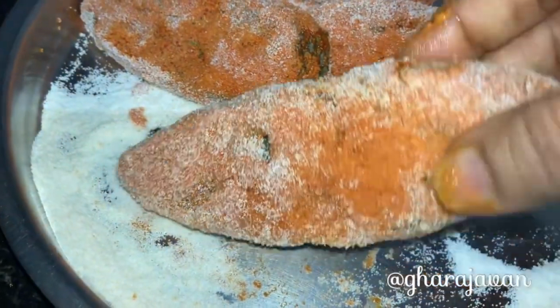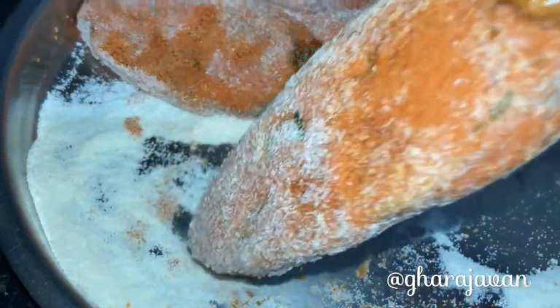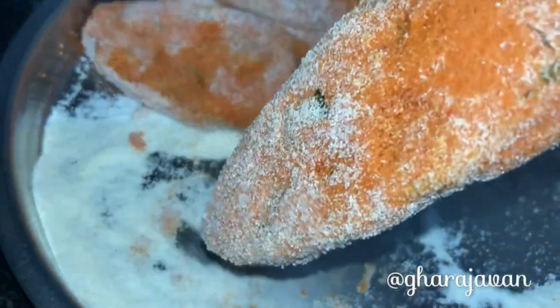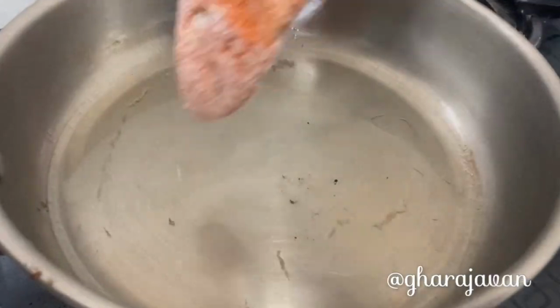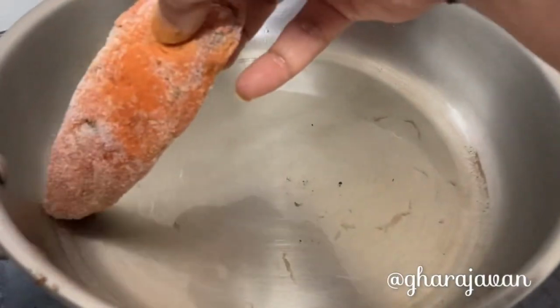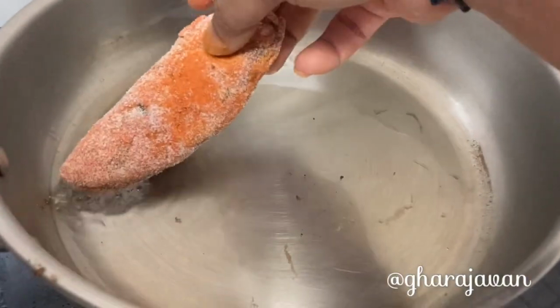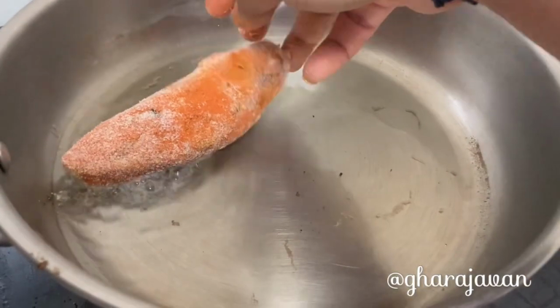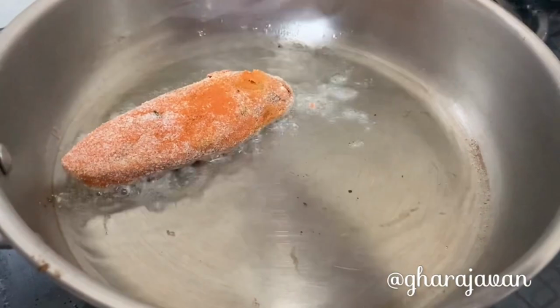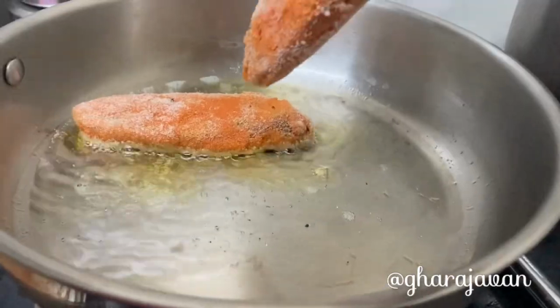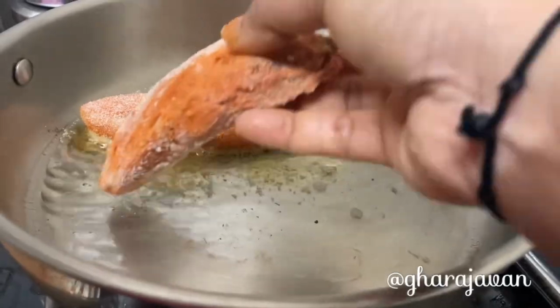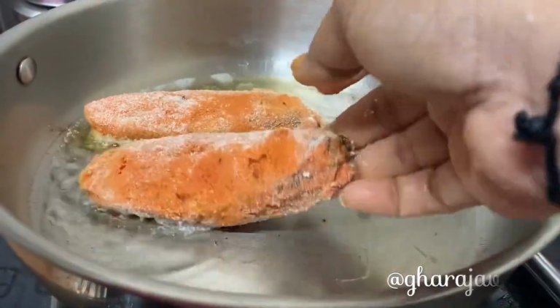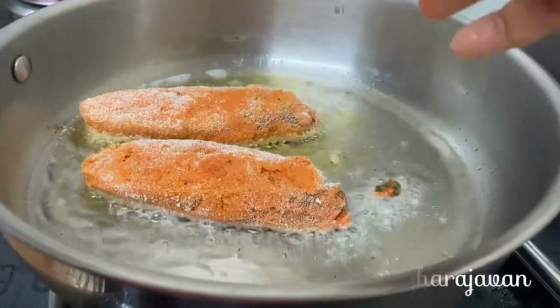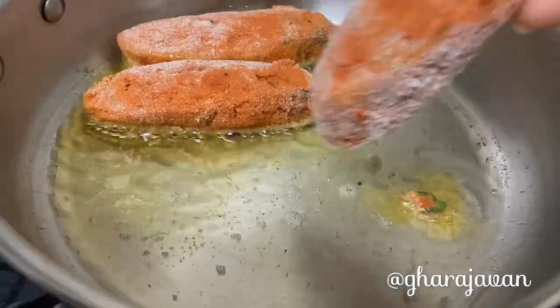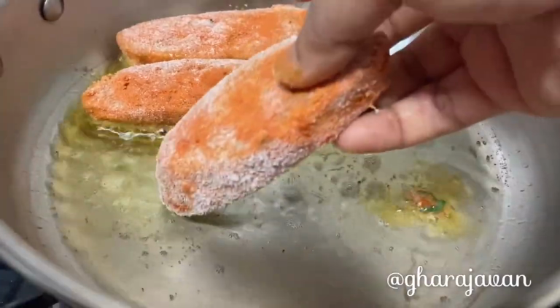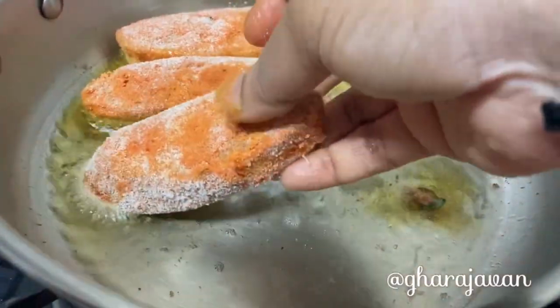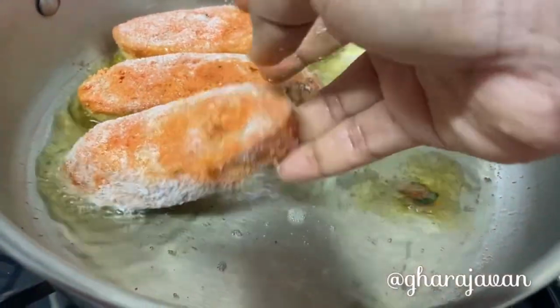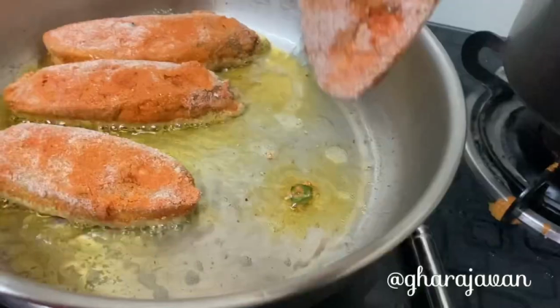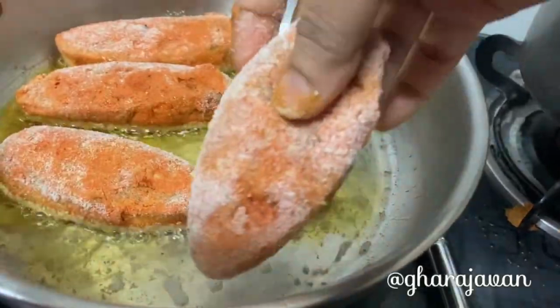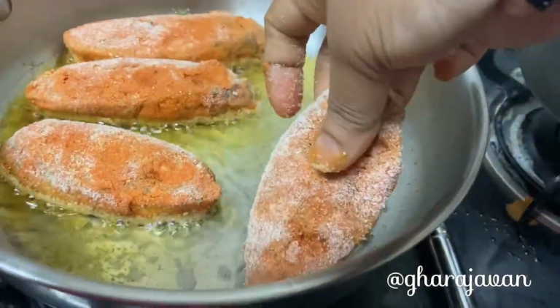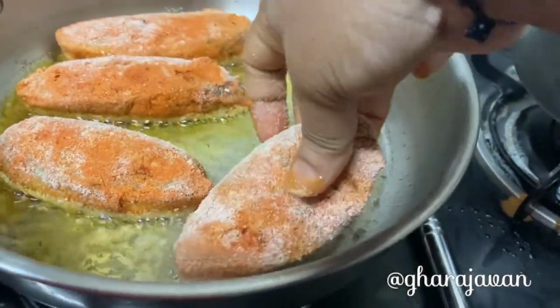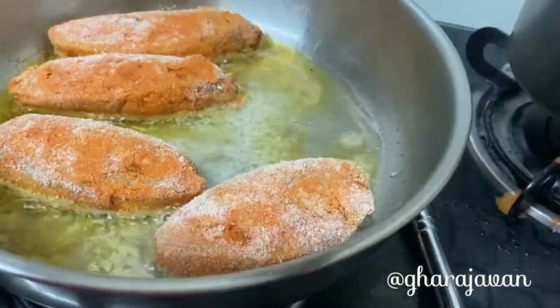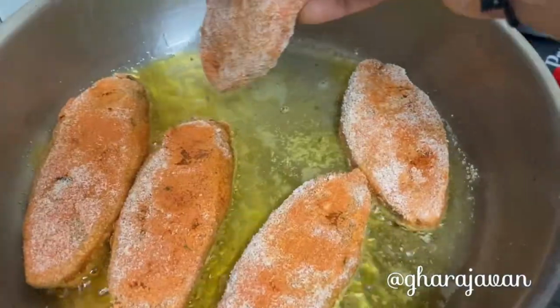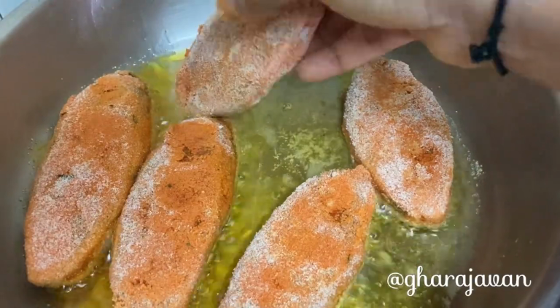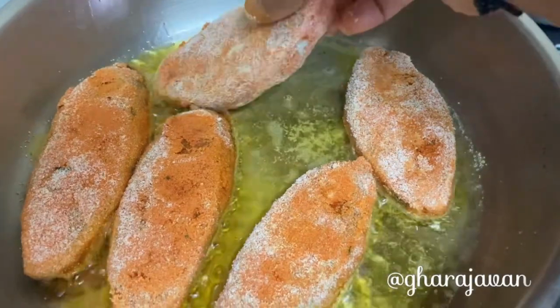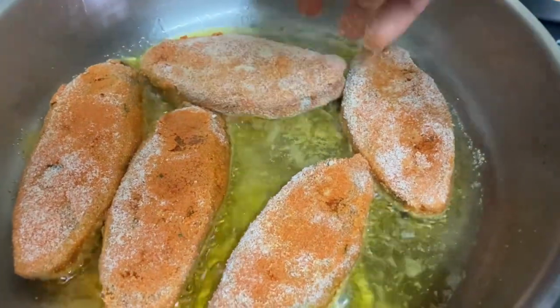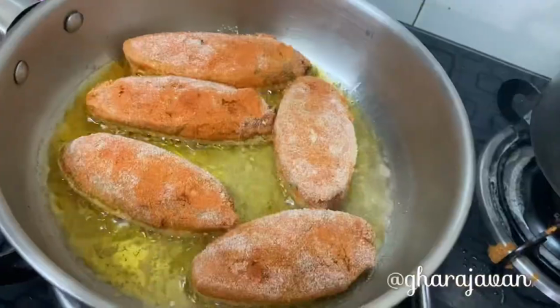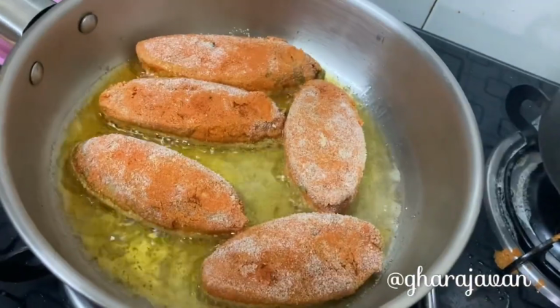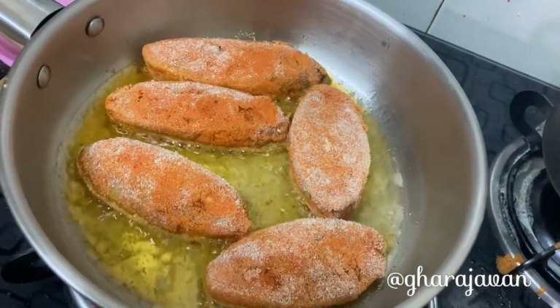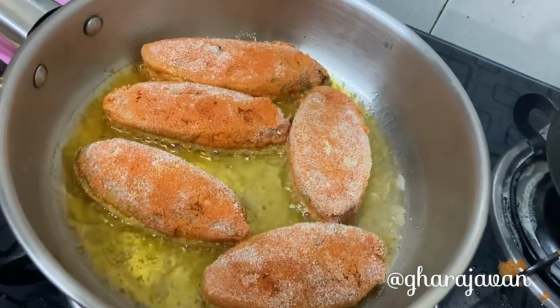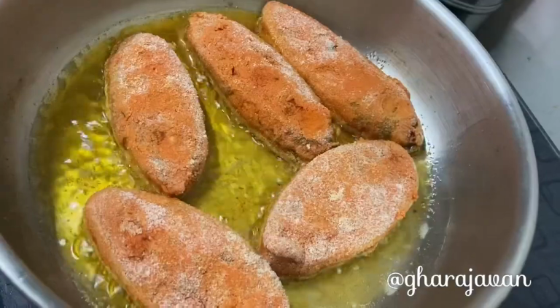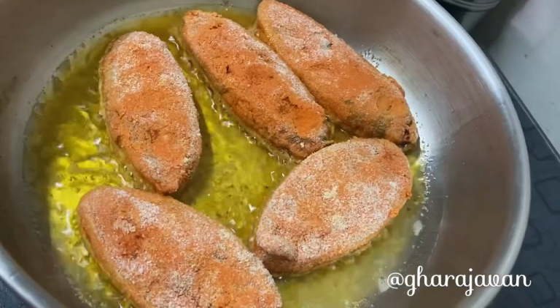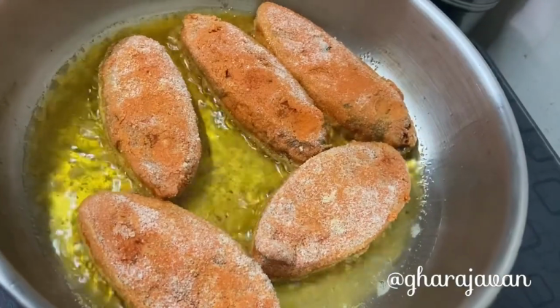We will be shallow frying in coconut oil. You can also use mustard oil or any vegetable oil of your choice. I prefer using coconut oil since it gives a lovely taste and flavor. Fry the fish on both sides.